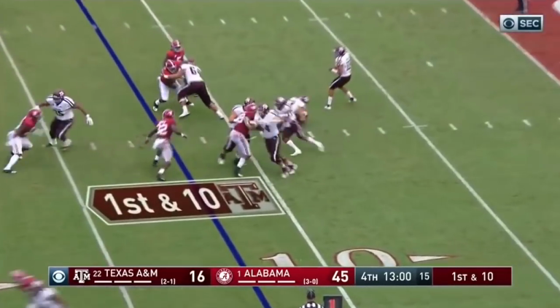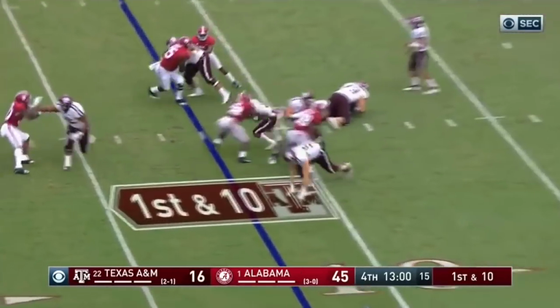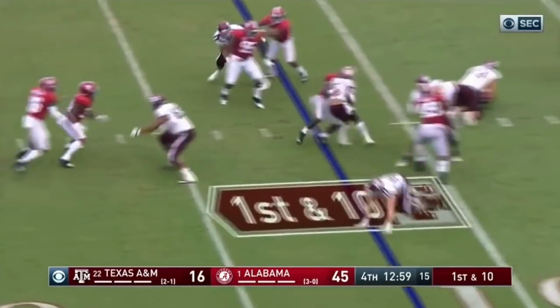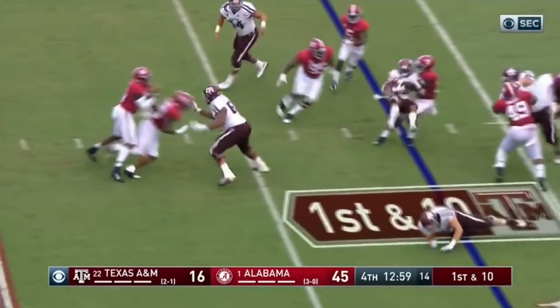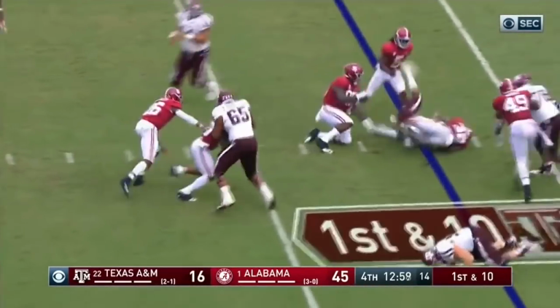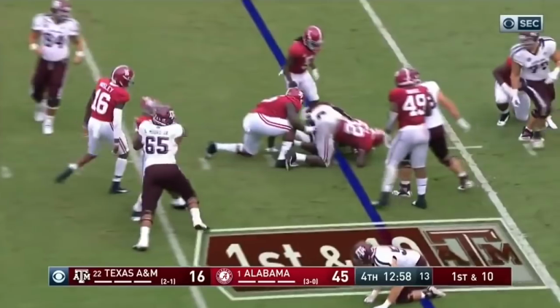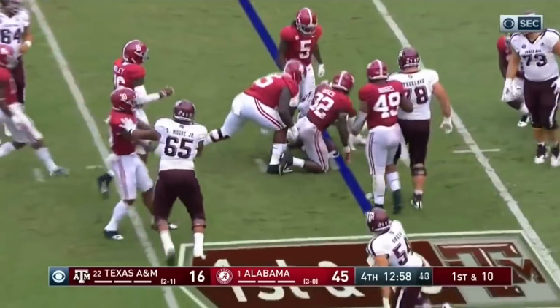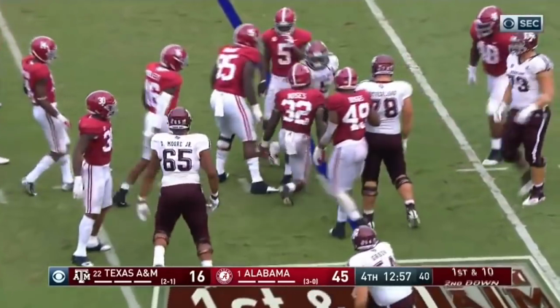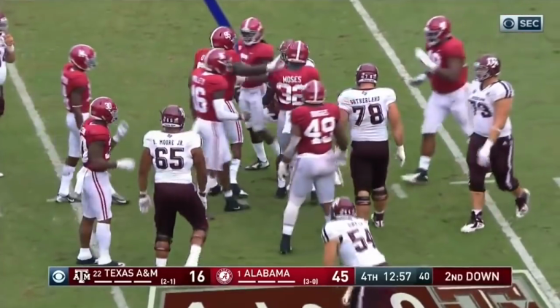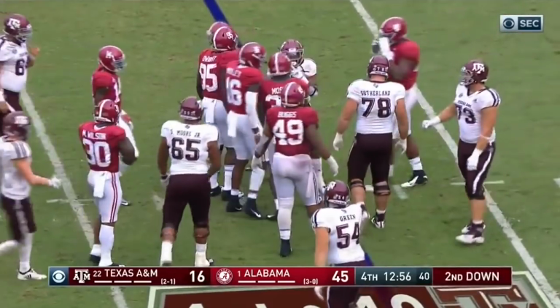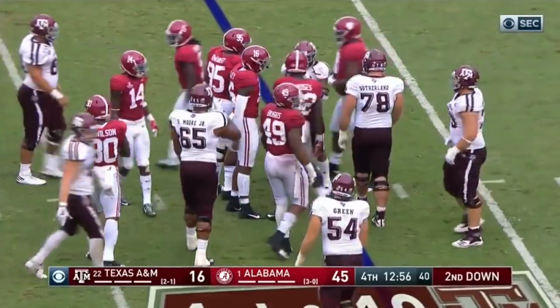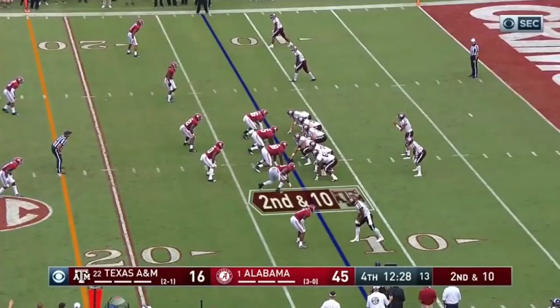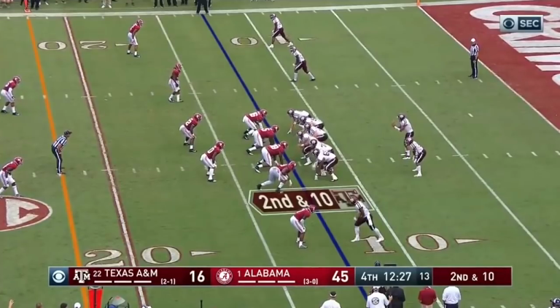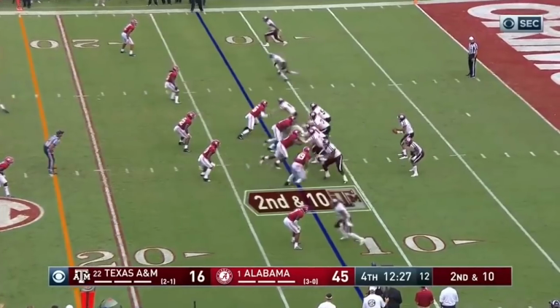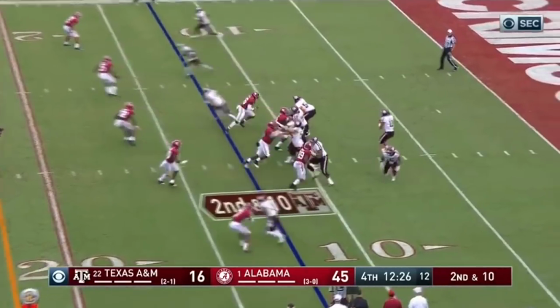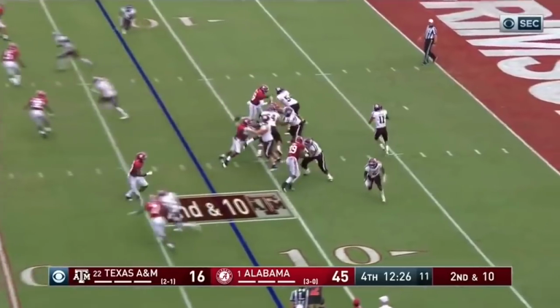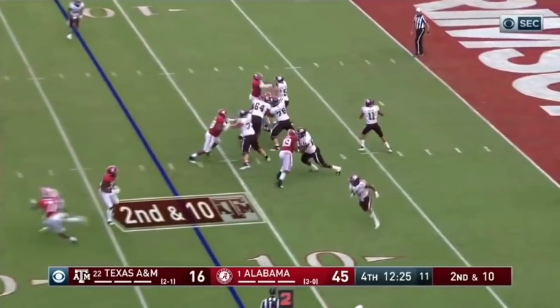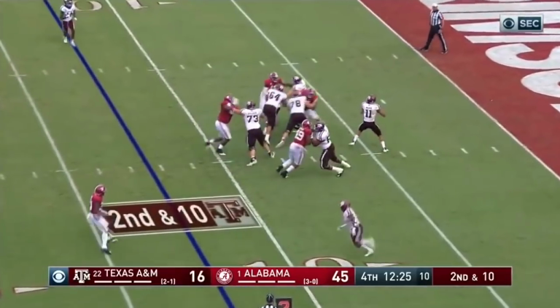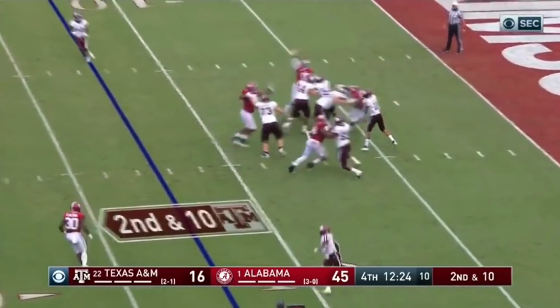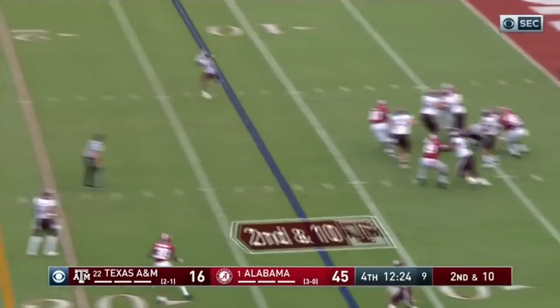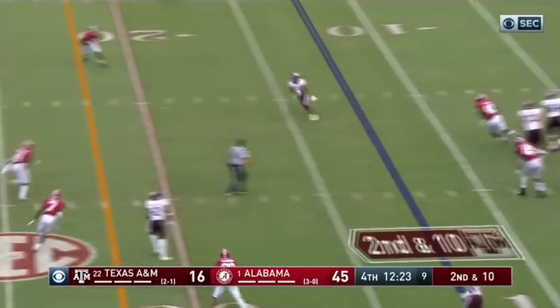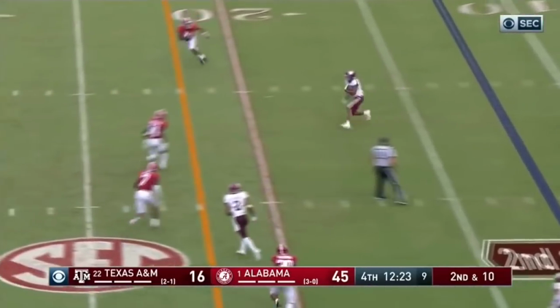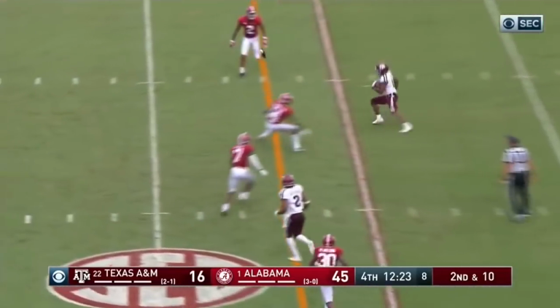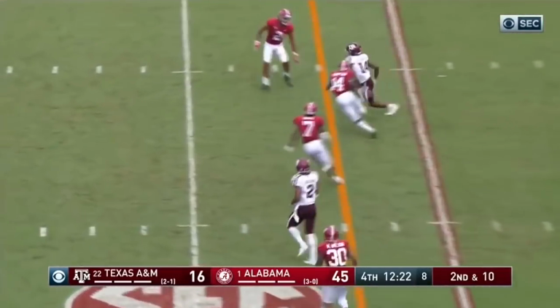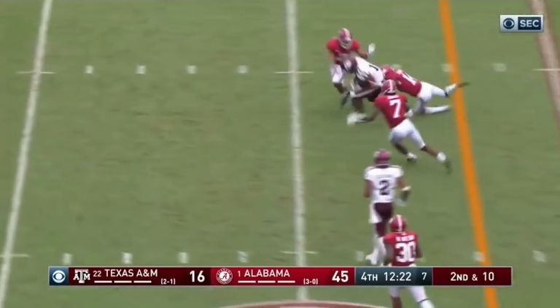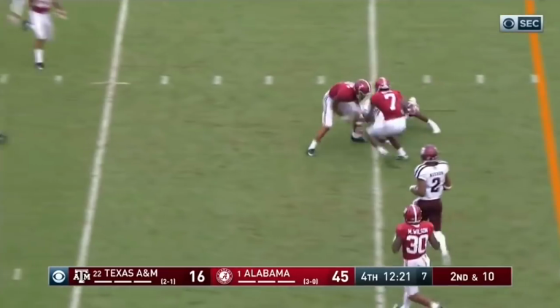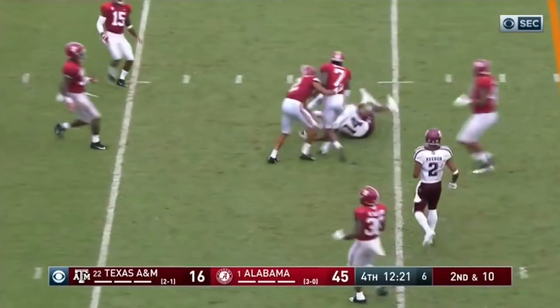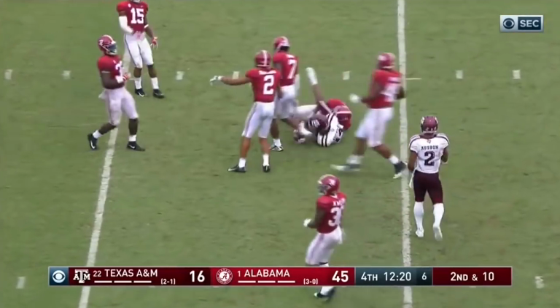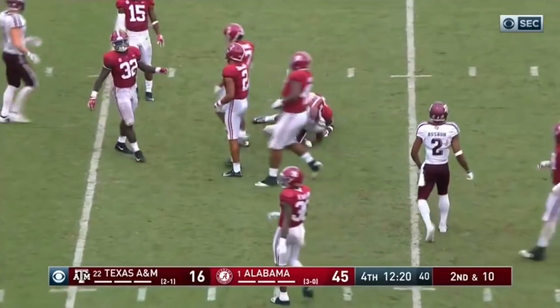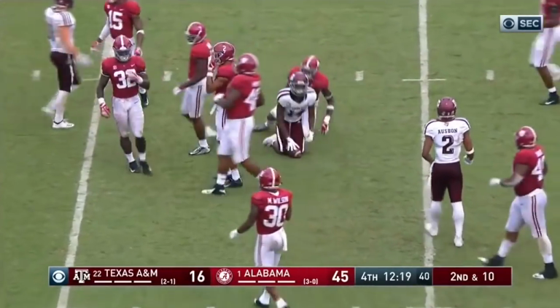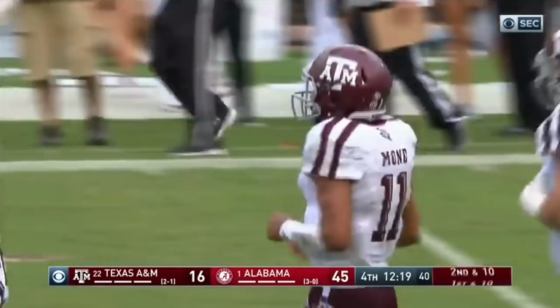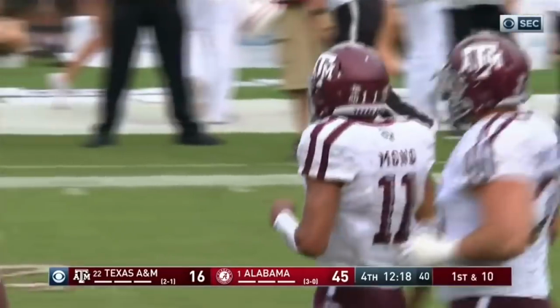Draw play. That does not open up for Williams. Dylan Moses. Mond throws a slant, nice catch, and it goes down to Buckley. Nice hands by Buckley.